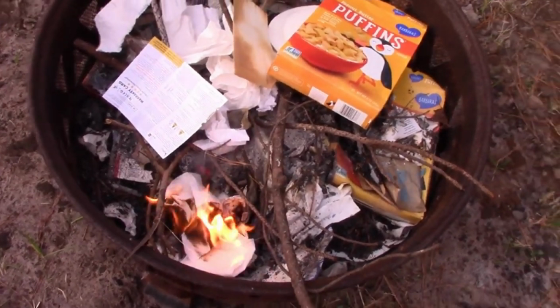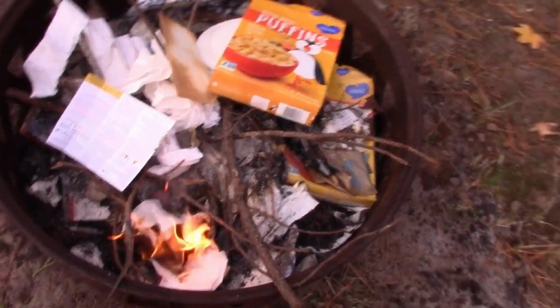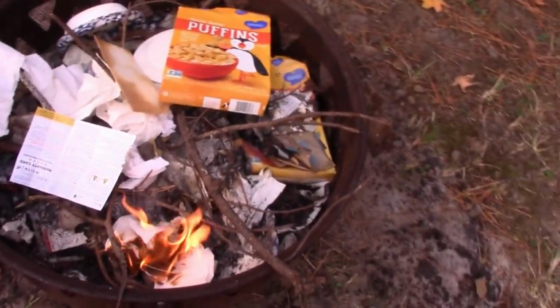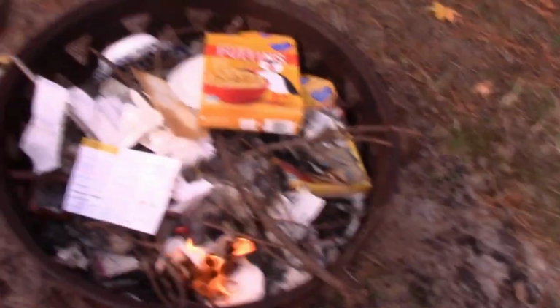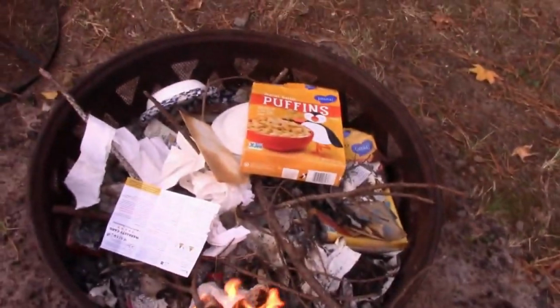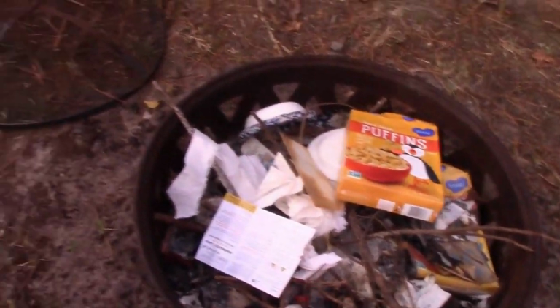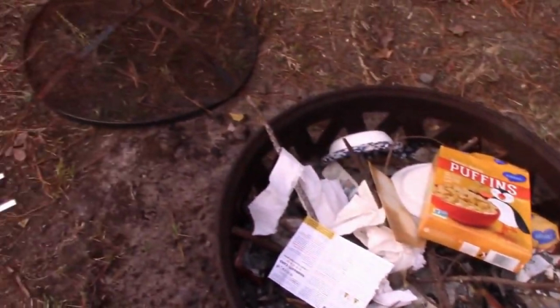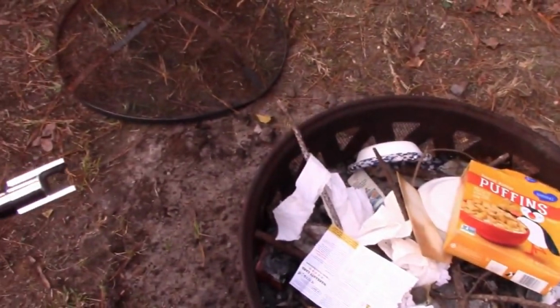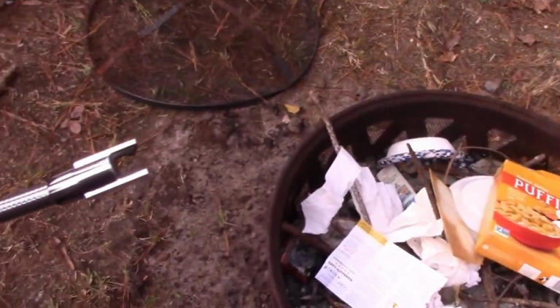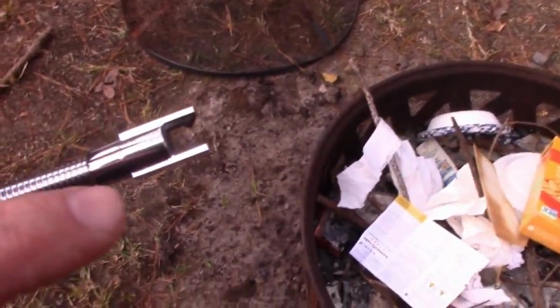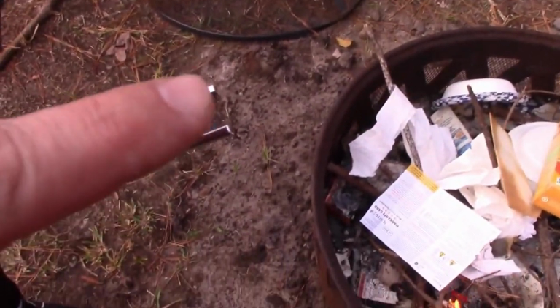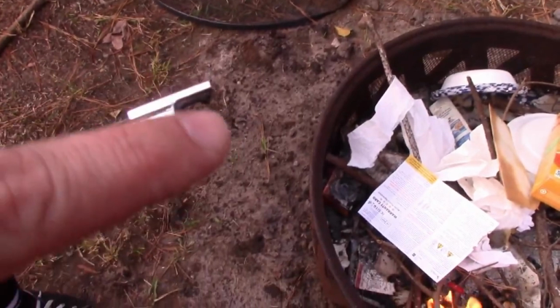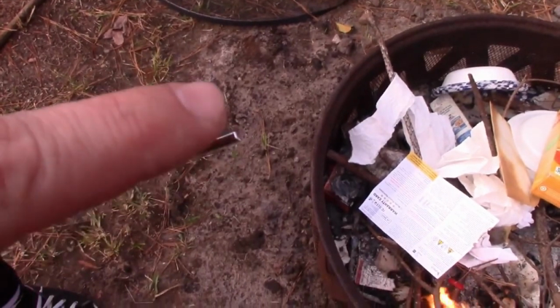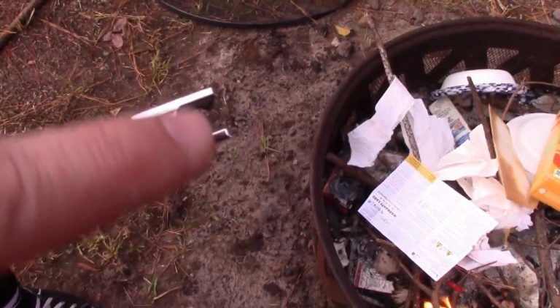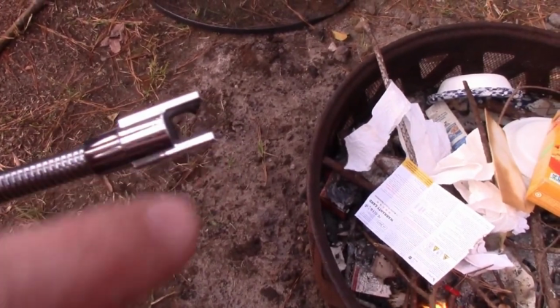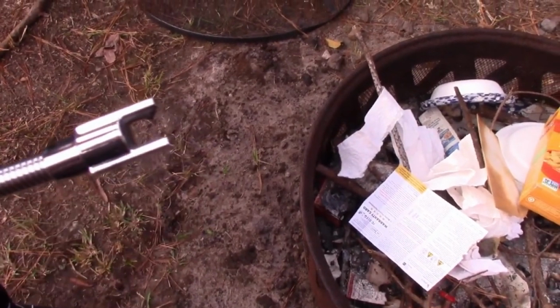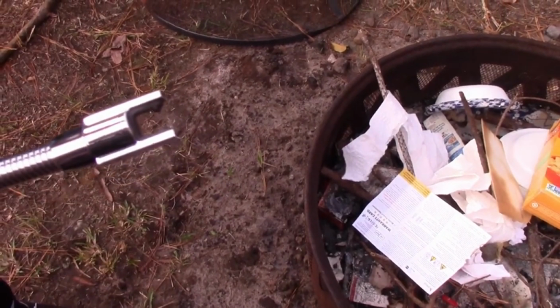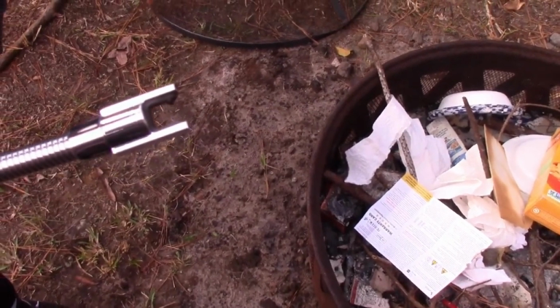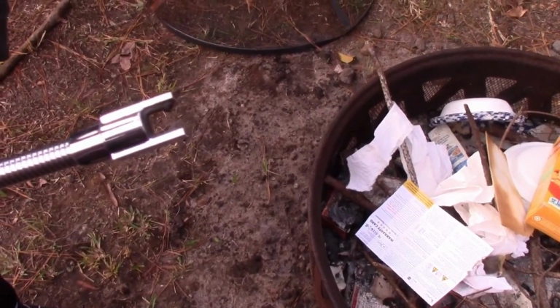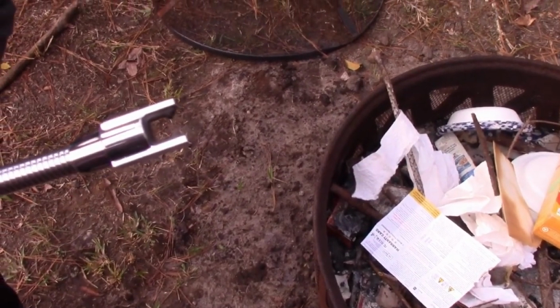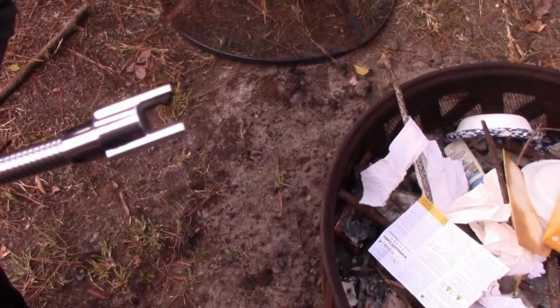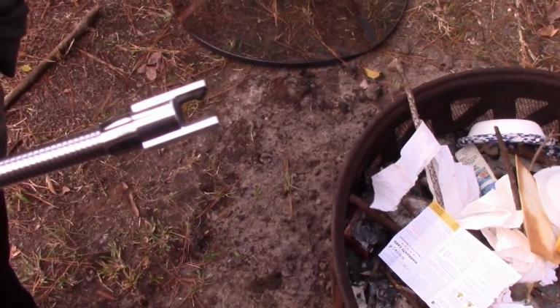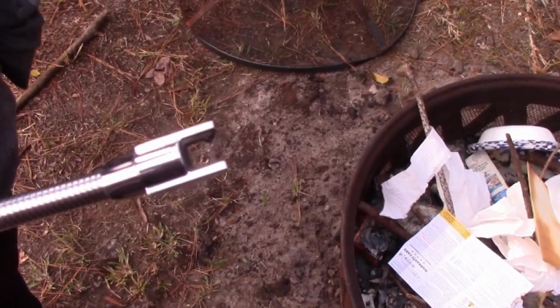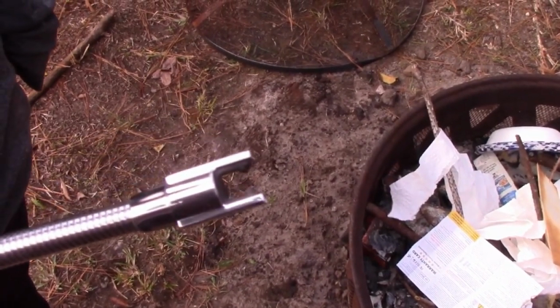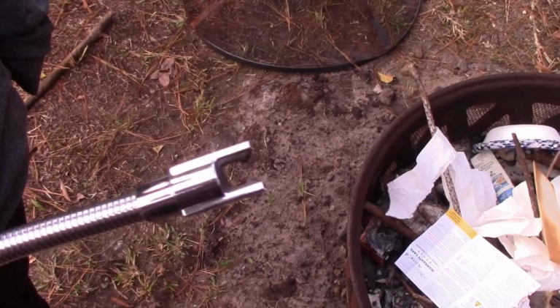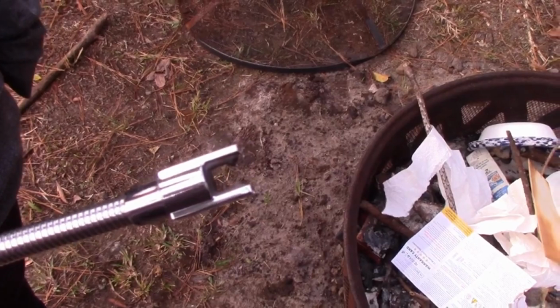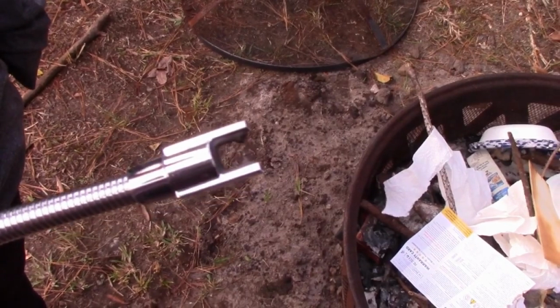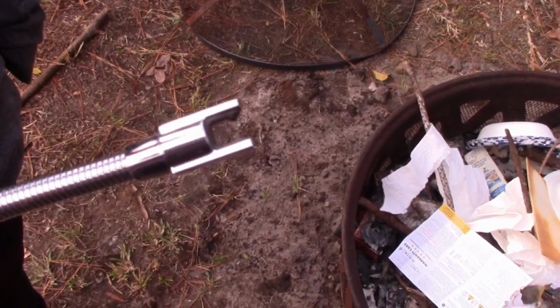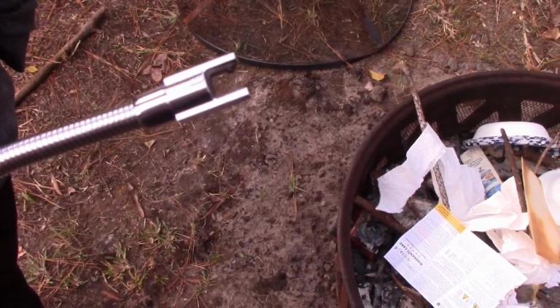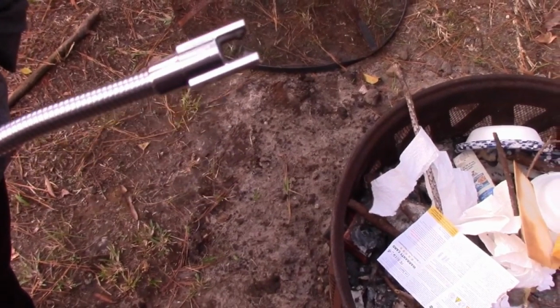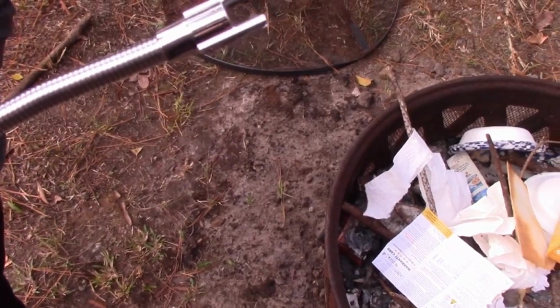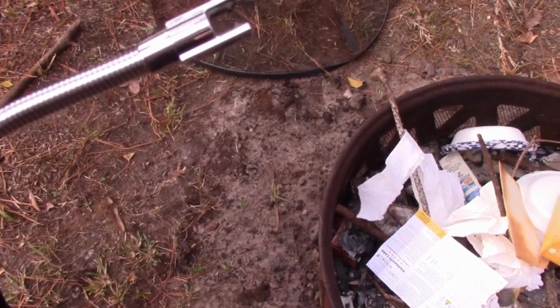The only issue is if you're doing candles, this part will get waxy and start to not work that great. You need to clean it — just wipe it off with a paper towel or a tissue and it's fine. Then it works great.